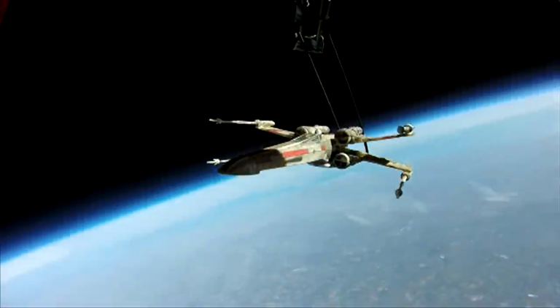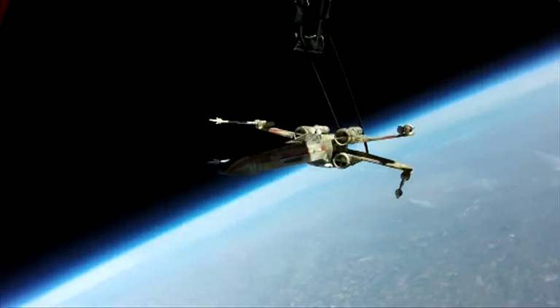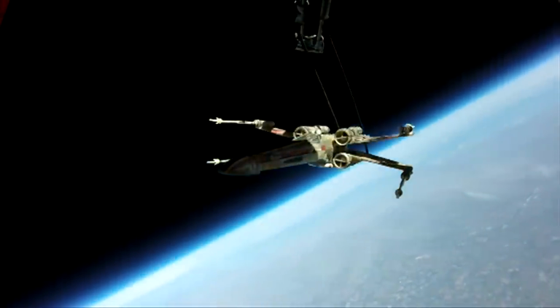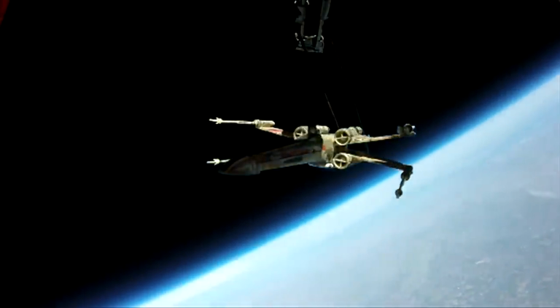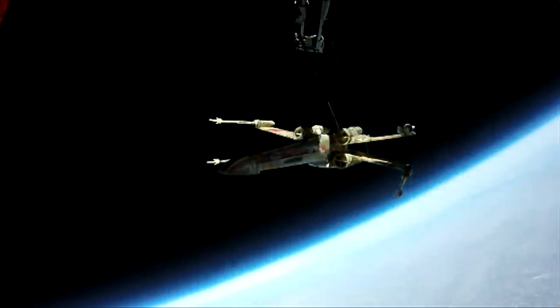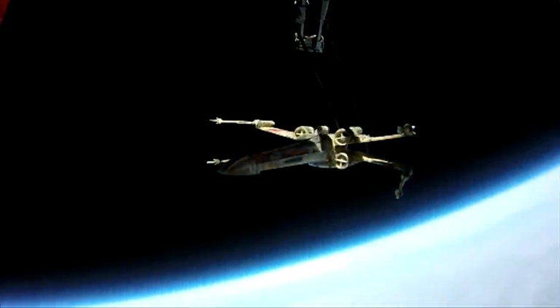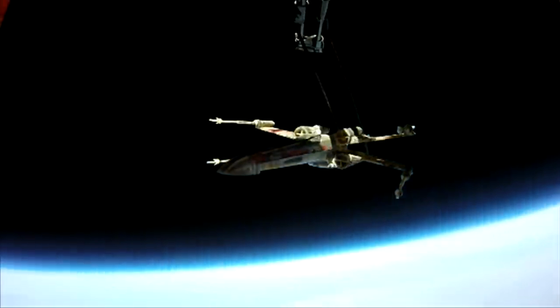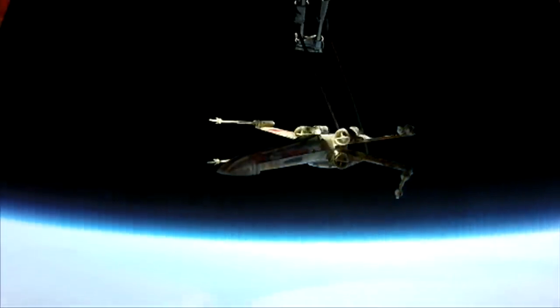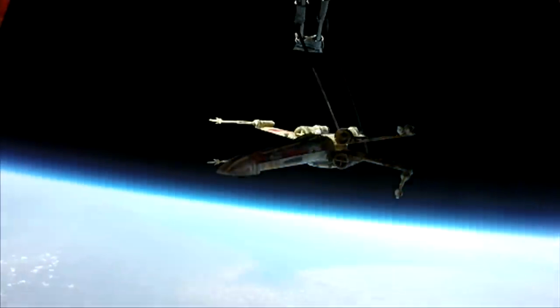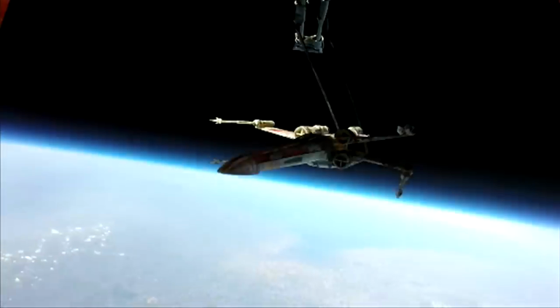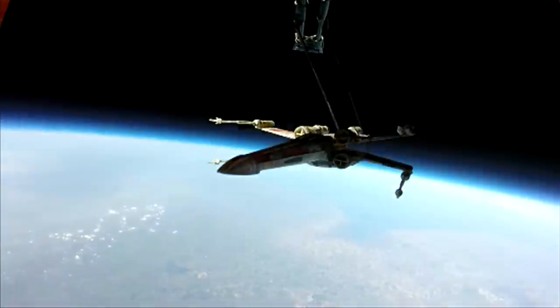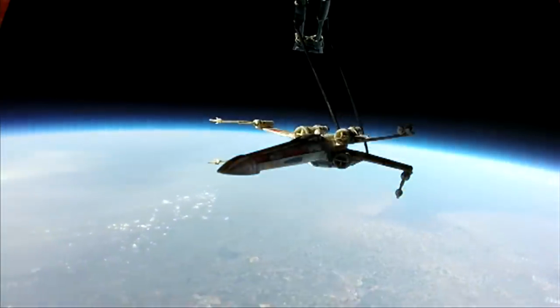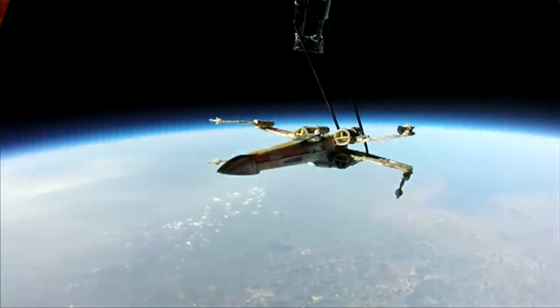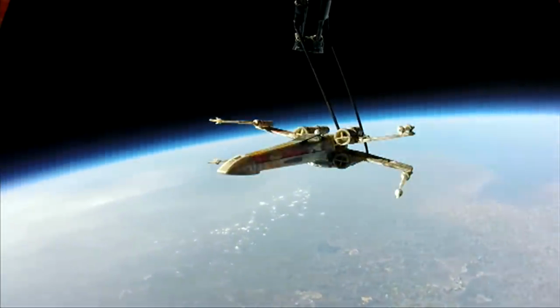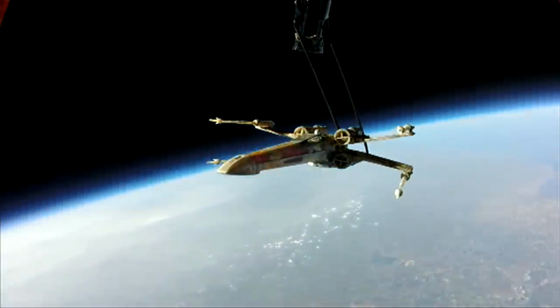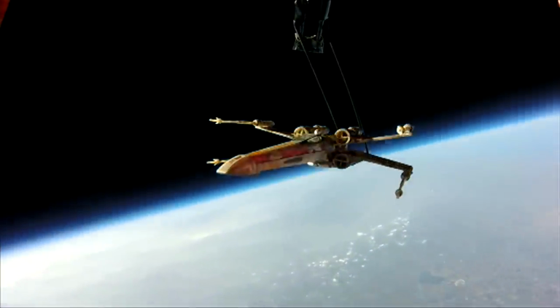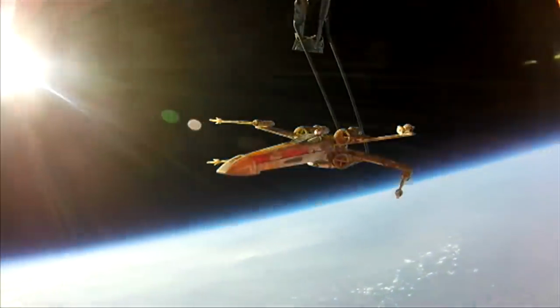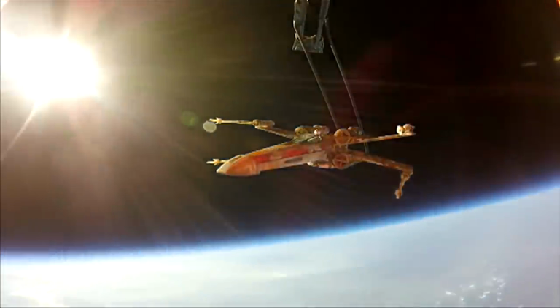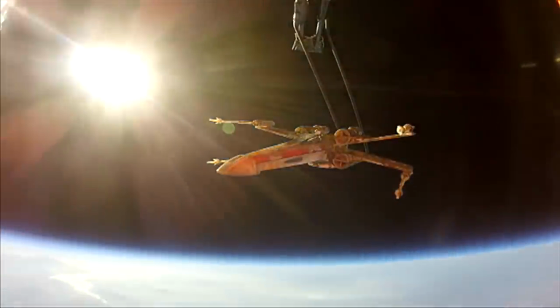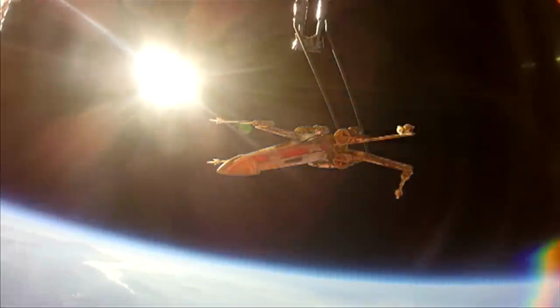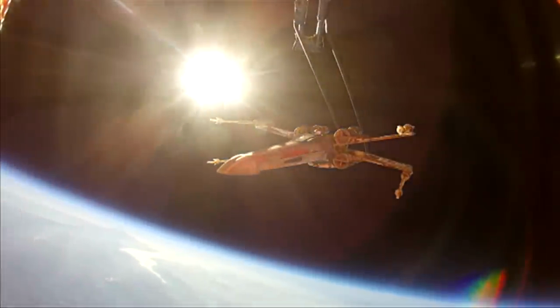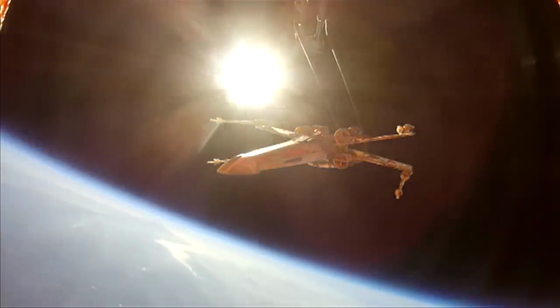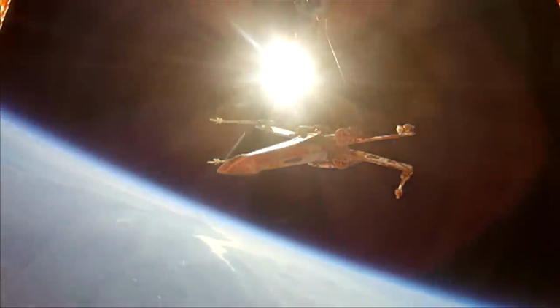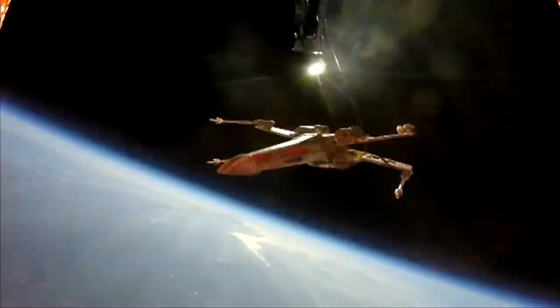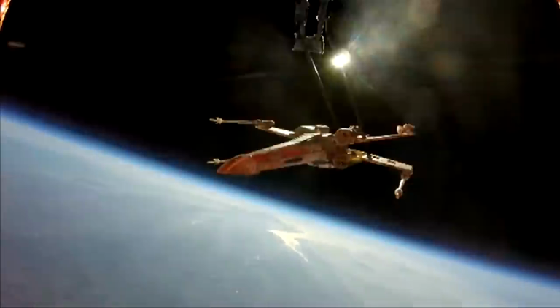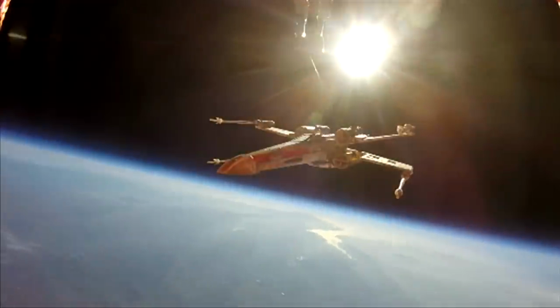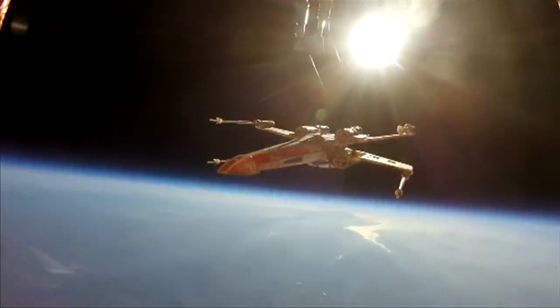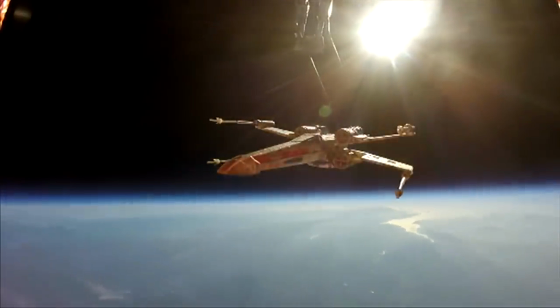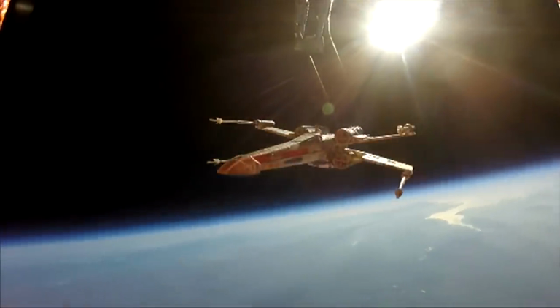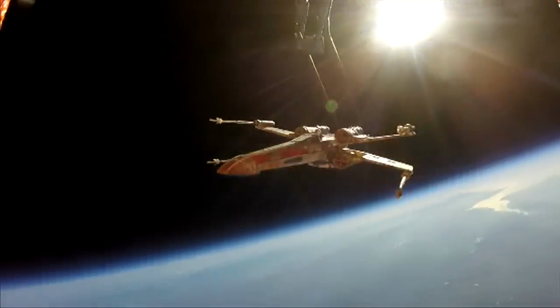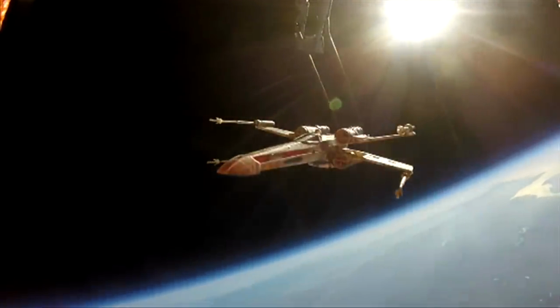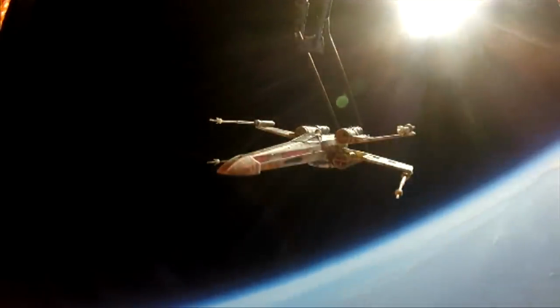Star Wars fans in the UK have made many a childhood dream come true by sending an X-wing fighter into space. The Rebellion's finest spacecraft was dispatched to Earth's outer atmosphere with the help of a high-altitude balloon.